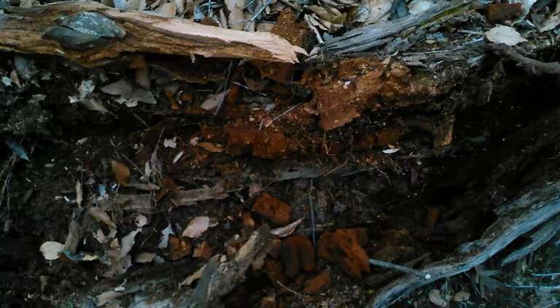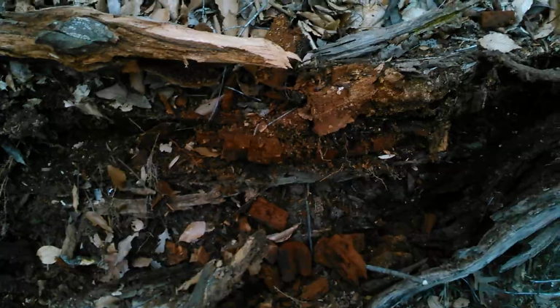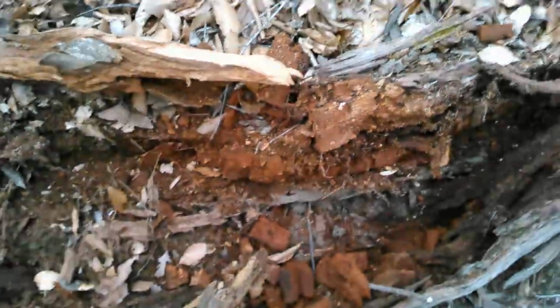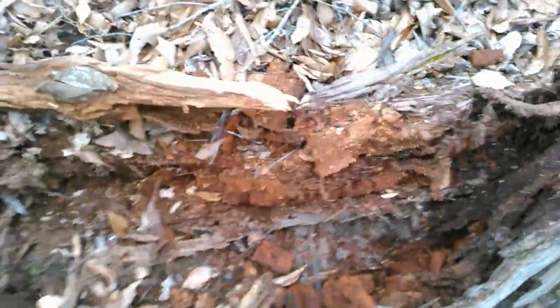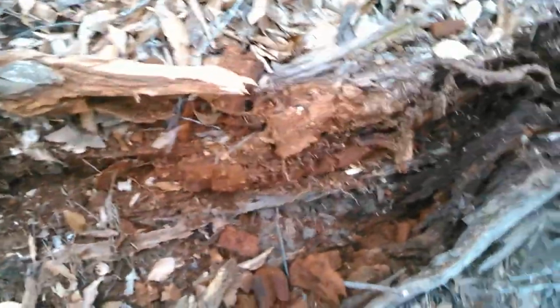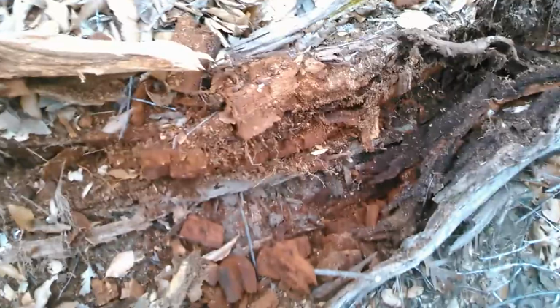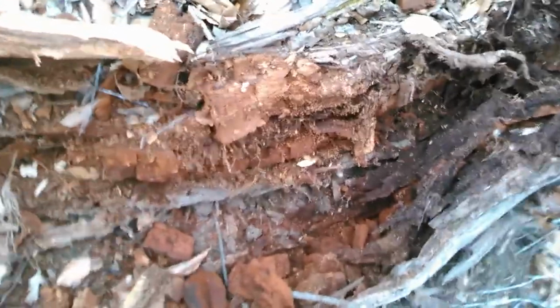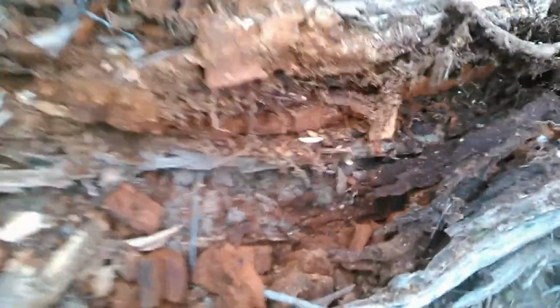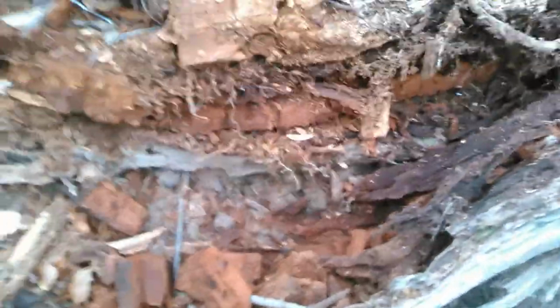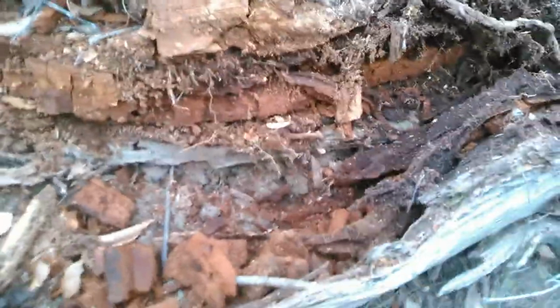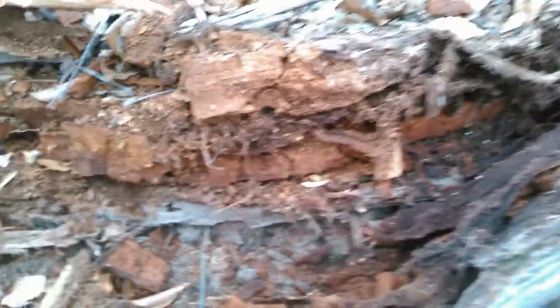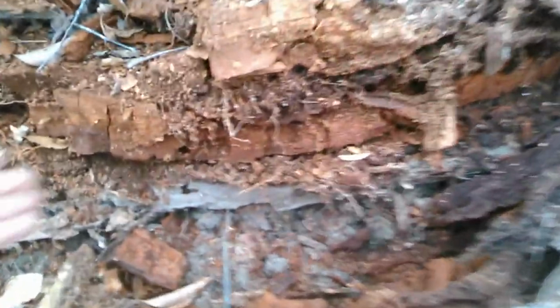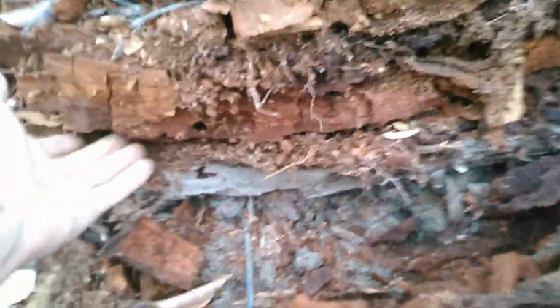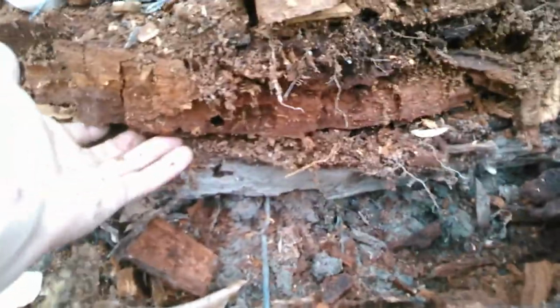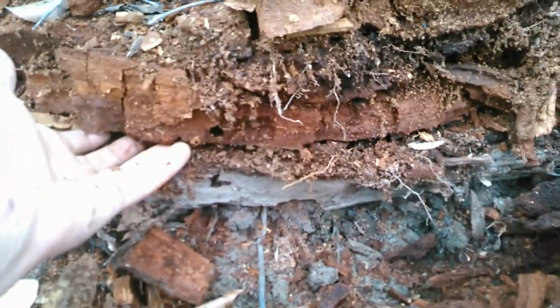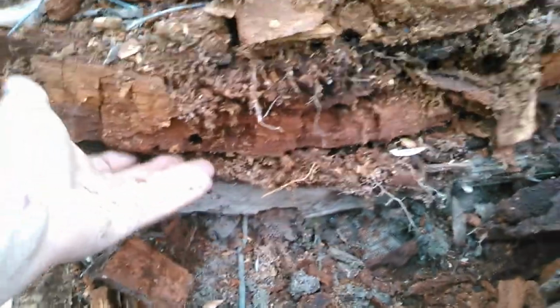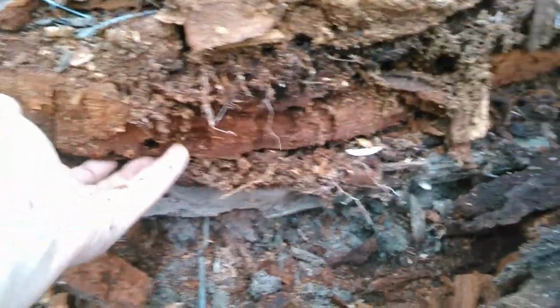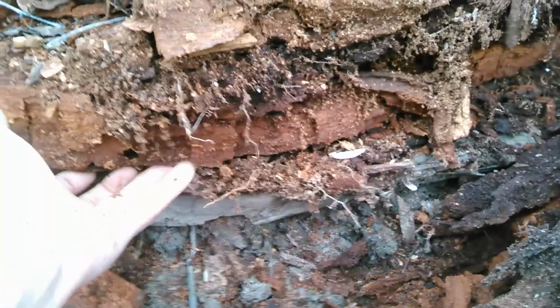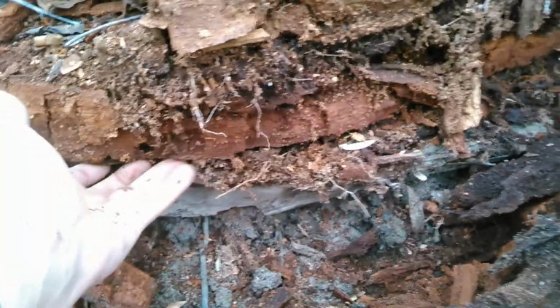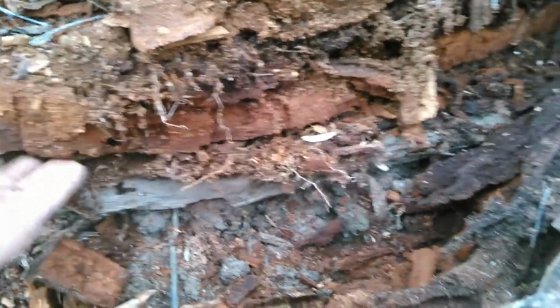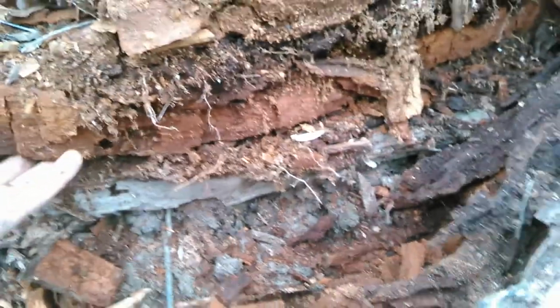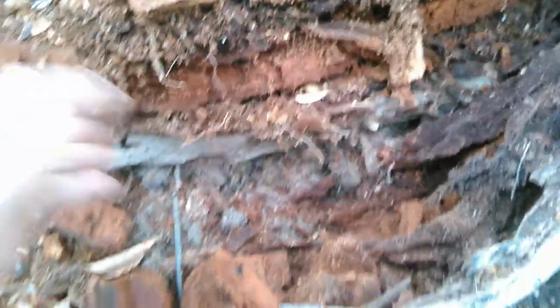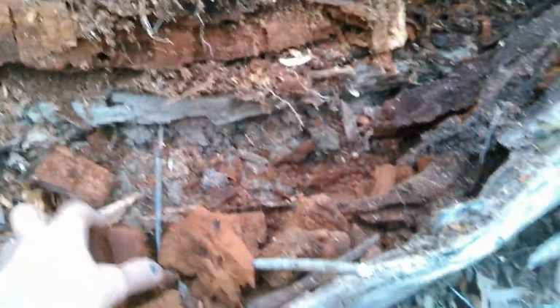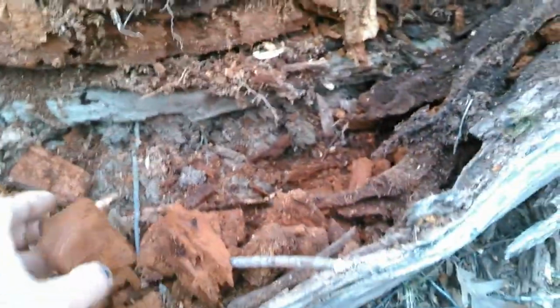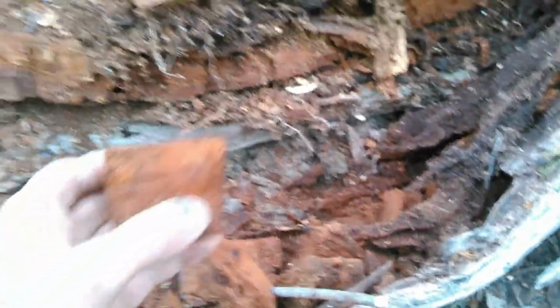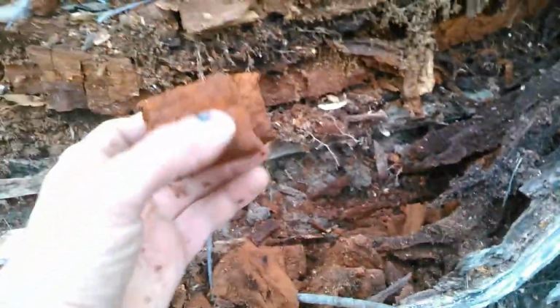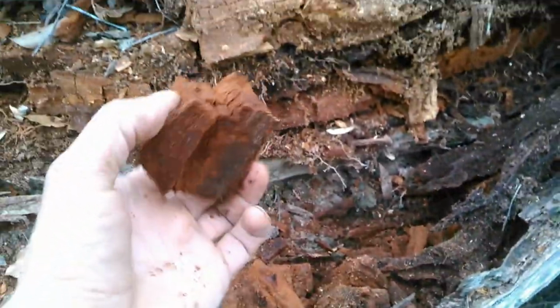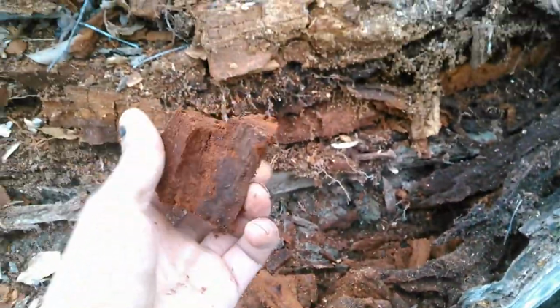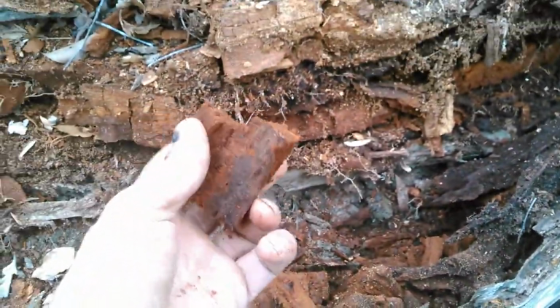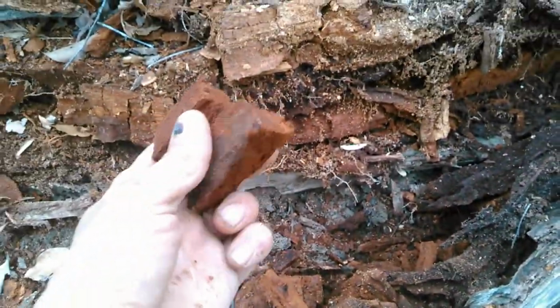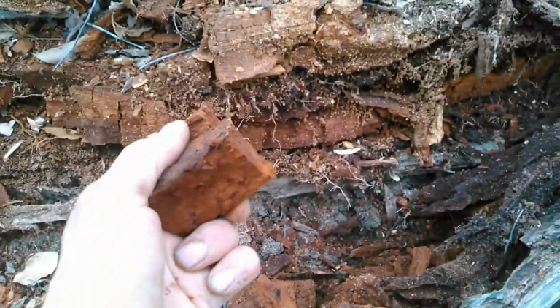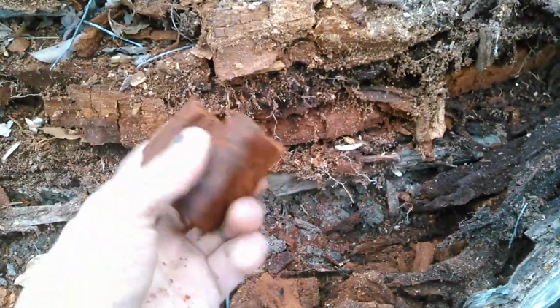Here I wanted to show you this too. See this really cracked, punky wood you get out of the middle of rotten trees. This stuff.